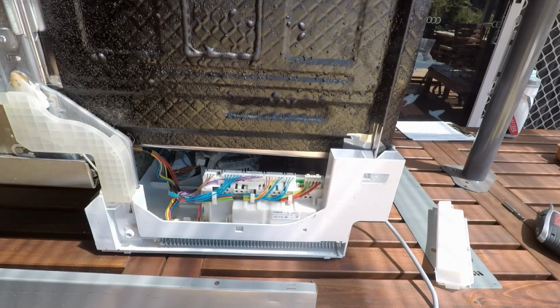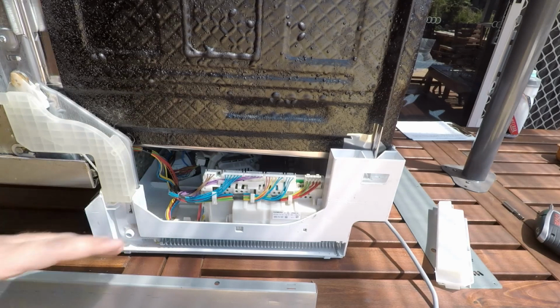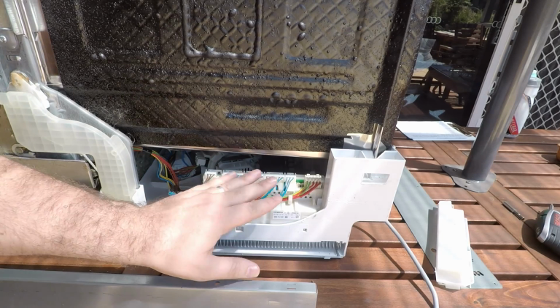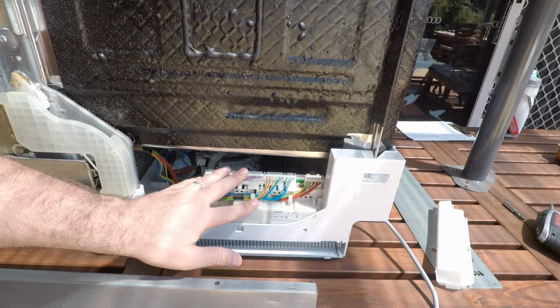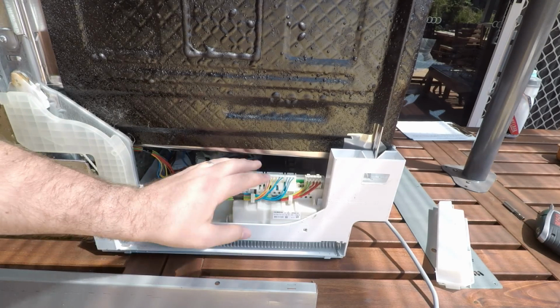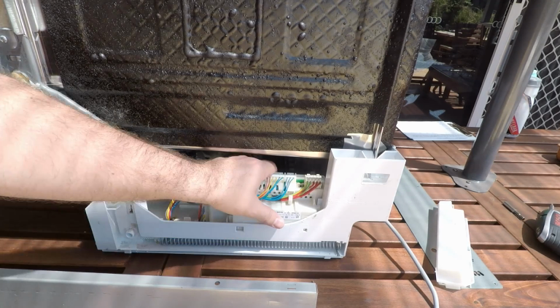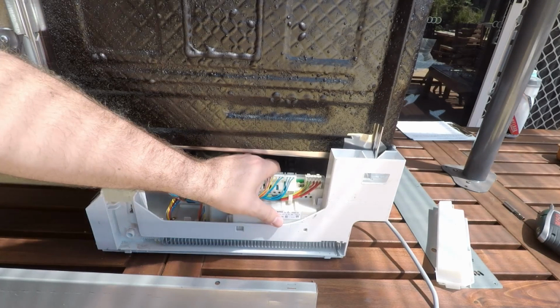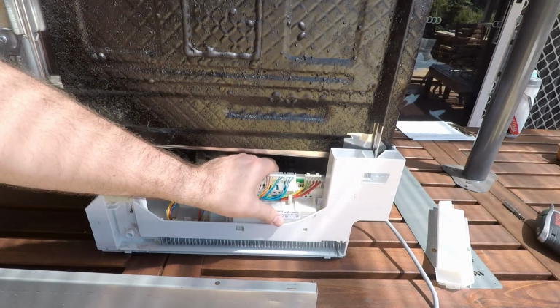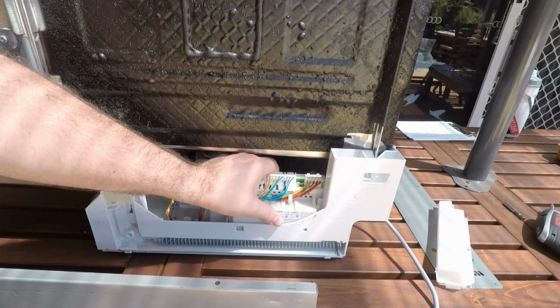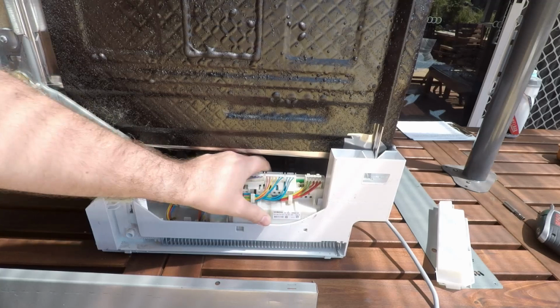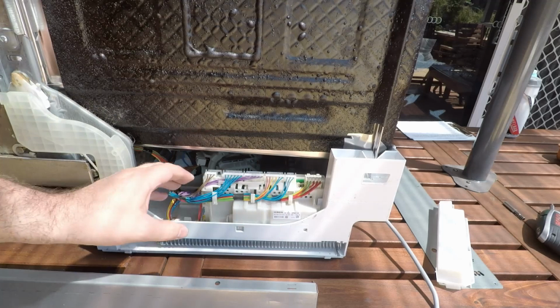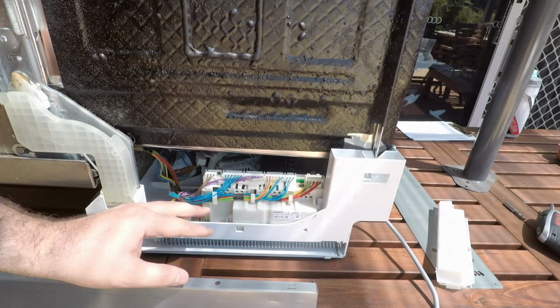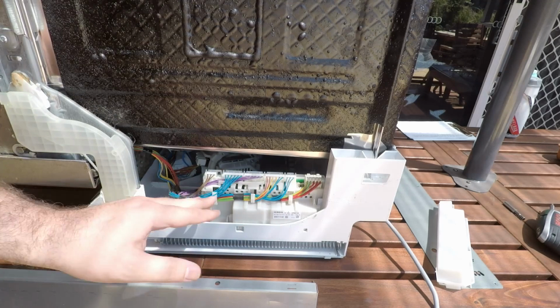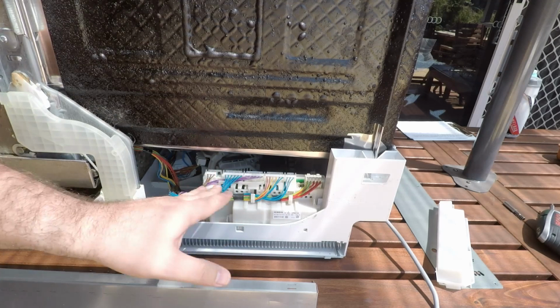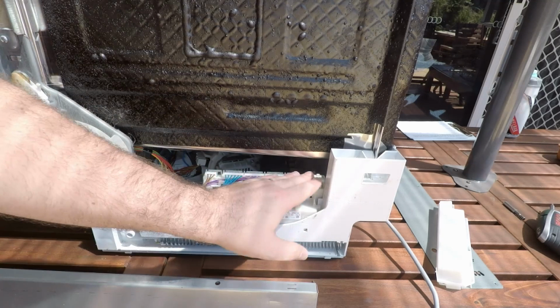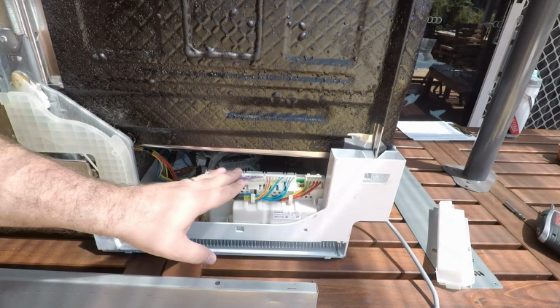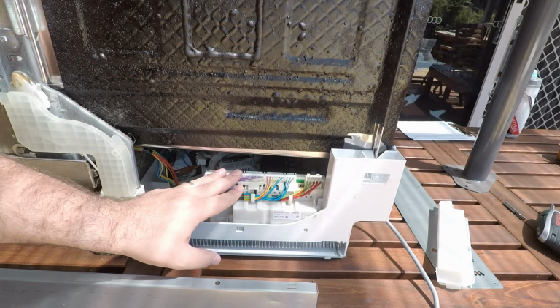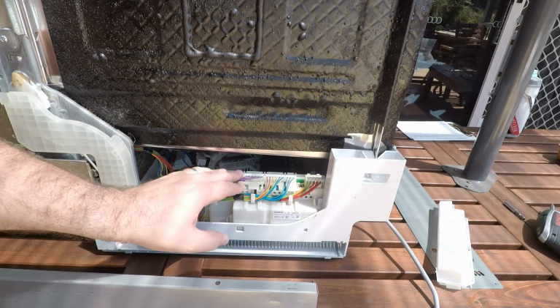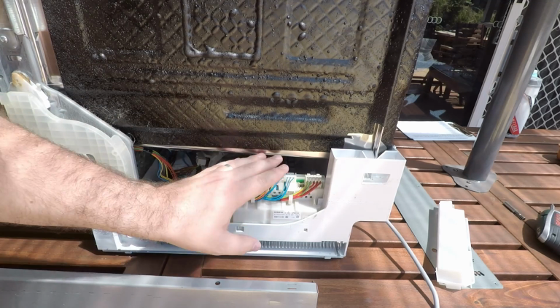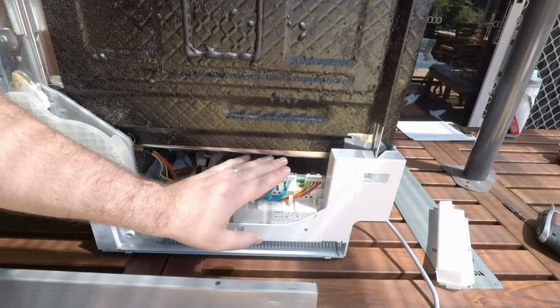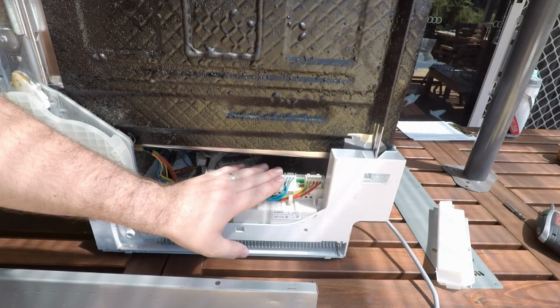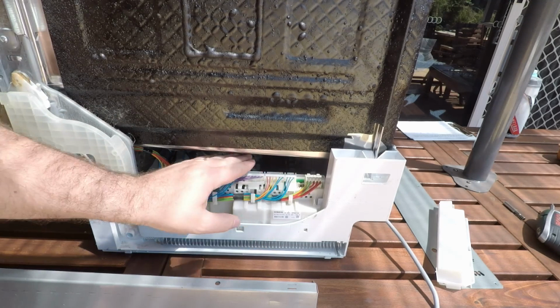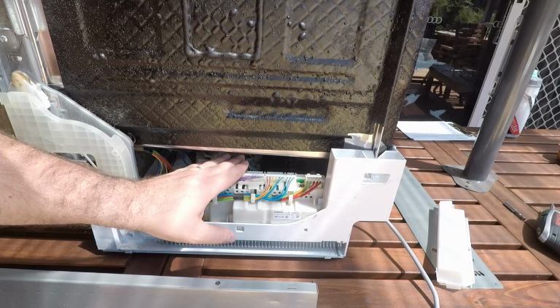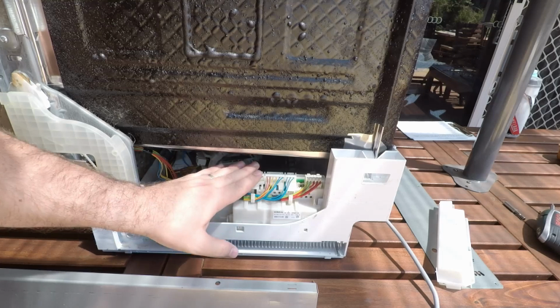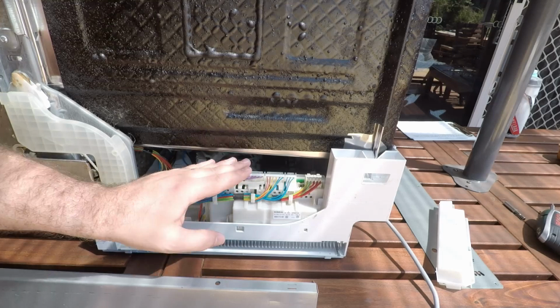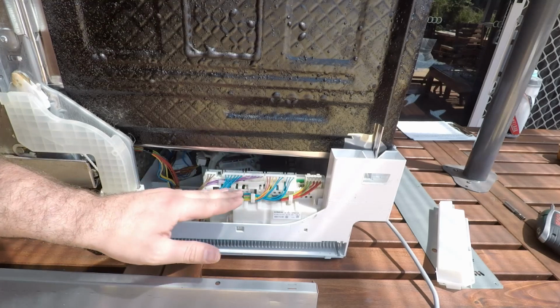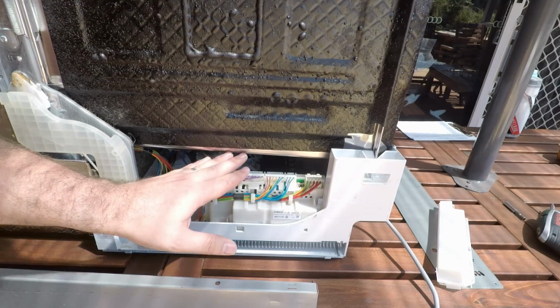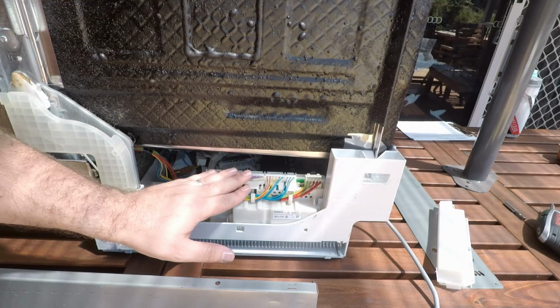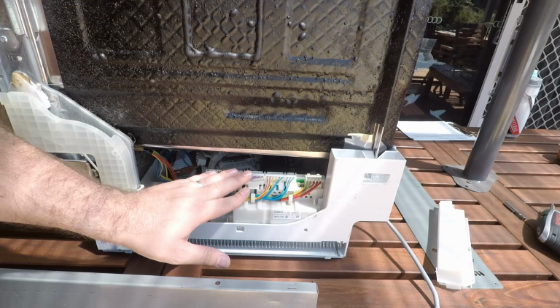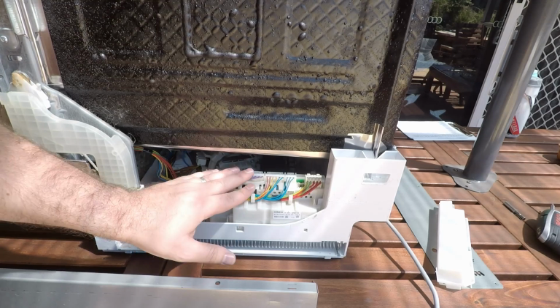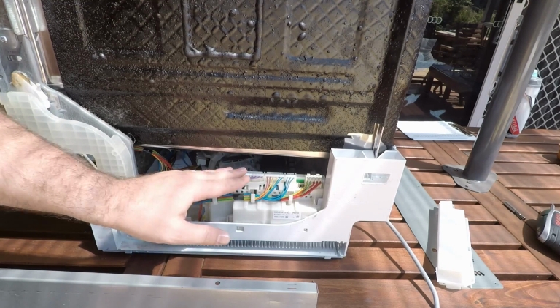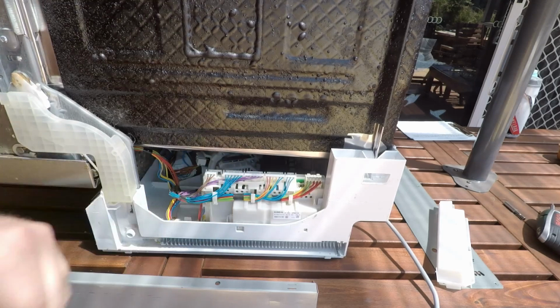If there's no obvious problem, you can also pull the module out, which will involve disconnecting all the wires and opening it up — but I'd only do that if you are confident that you know what you're doing.